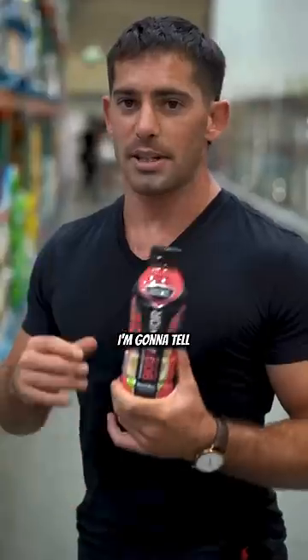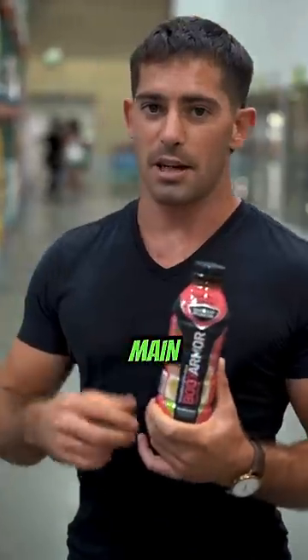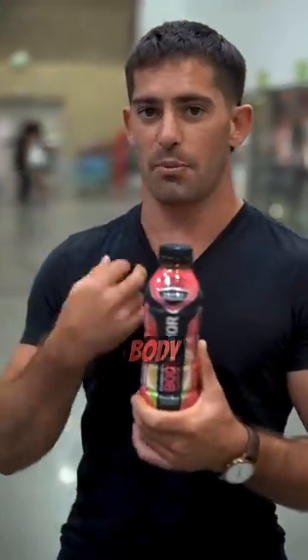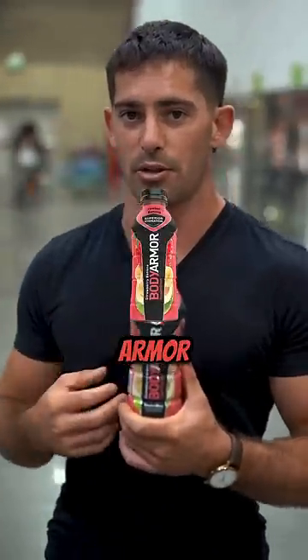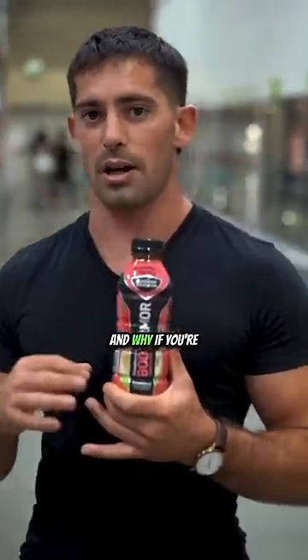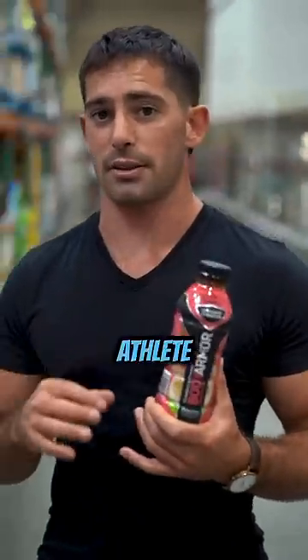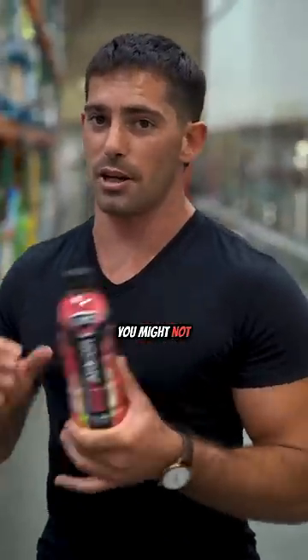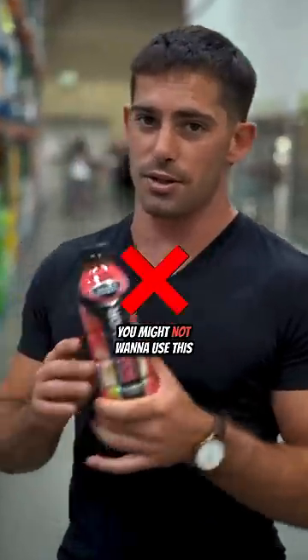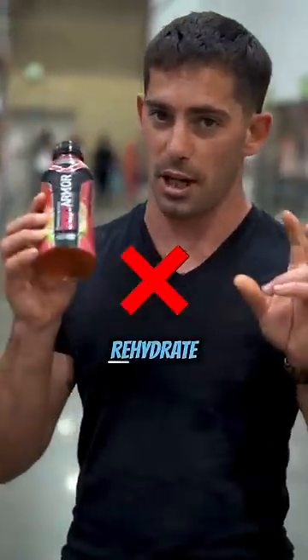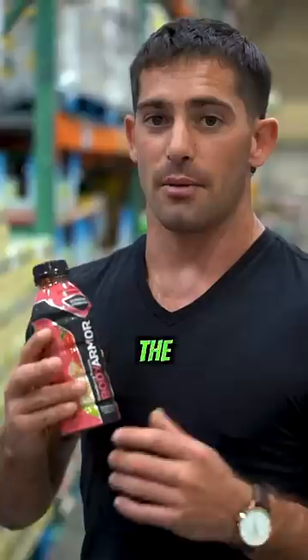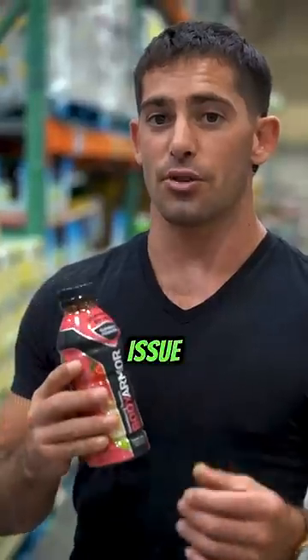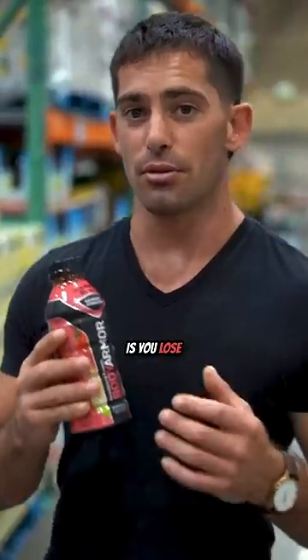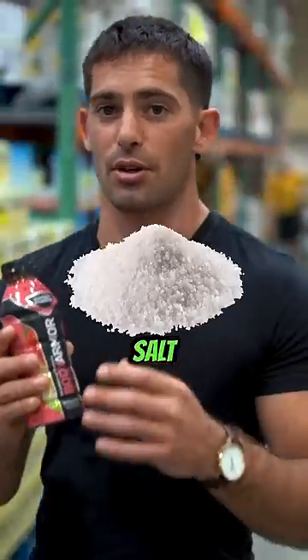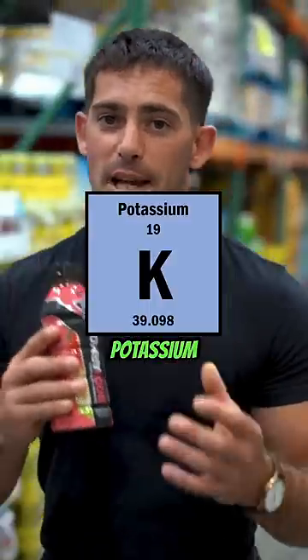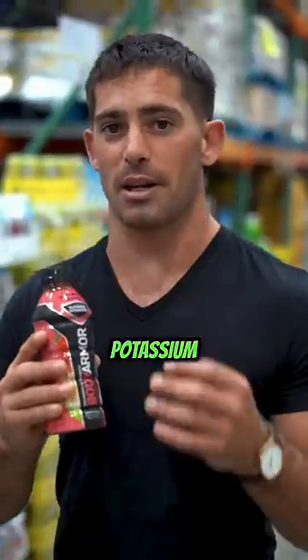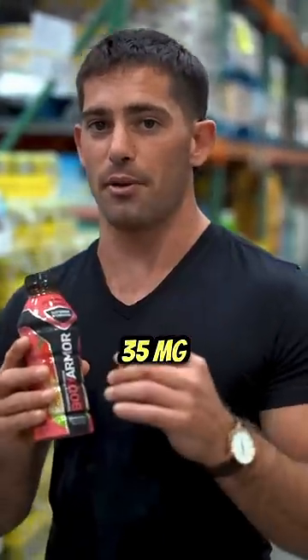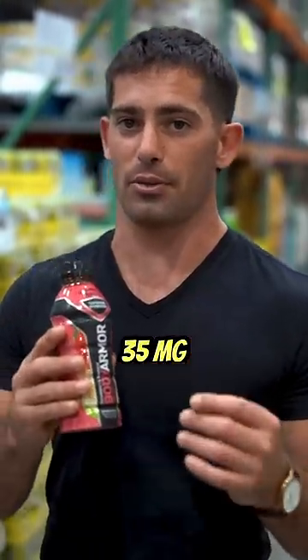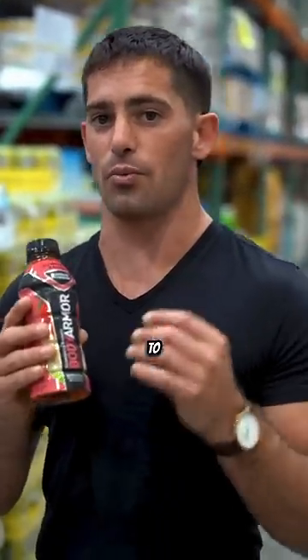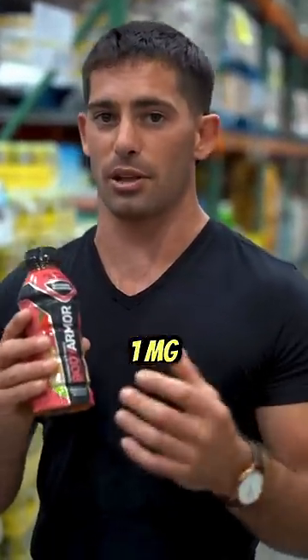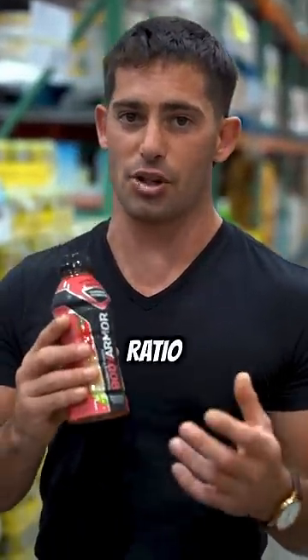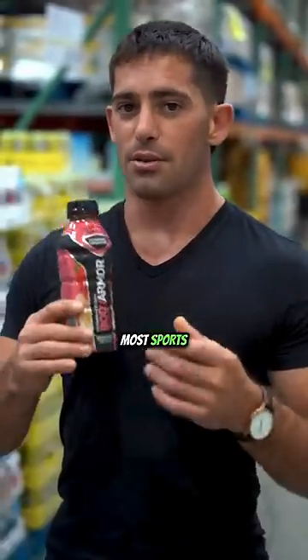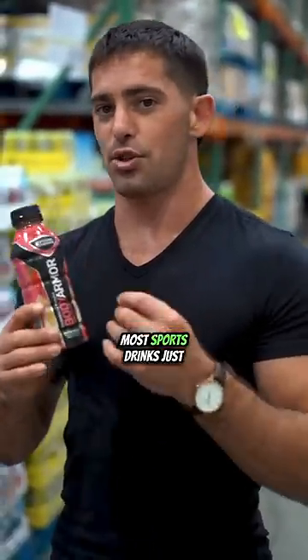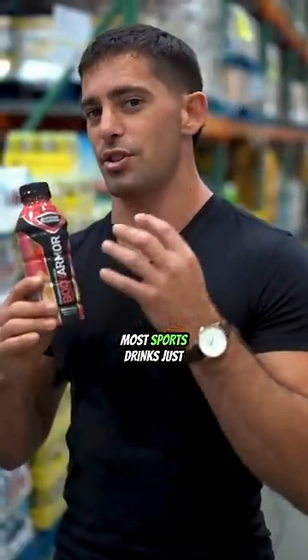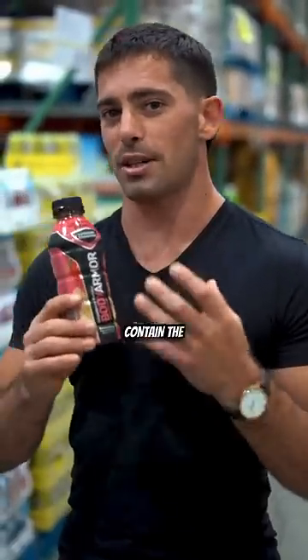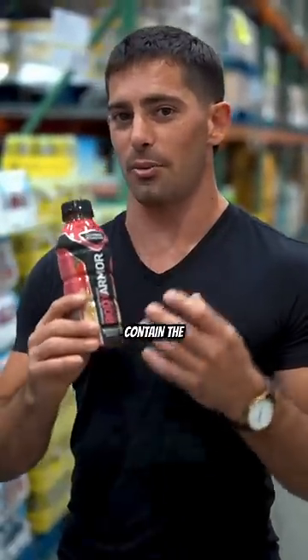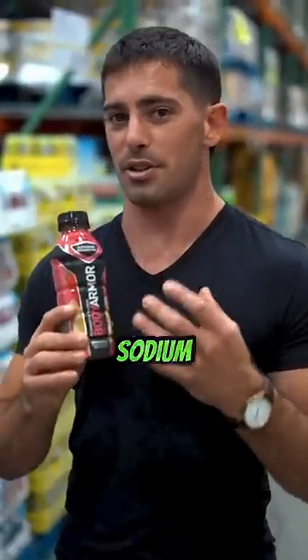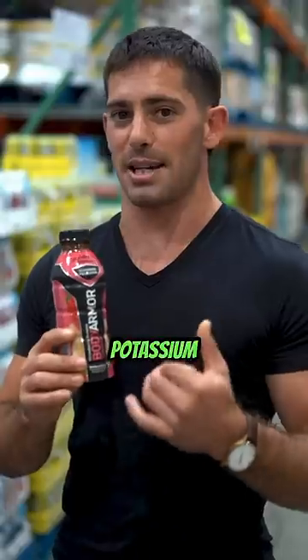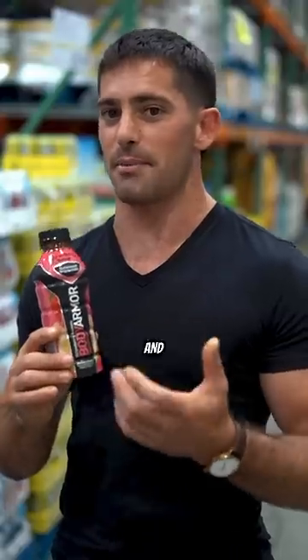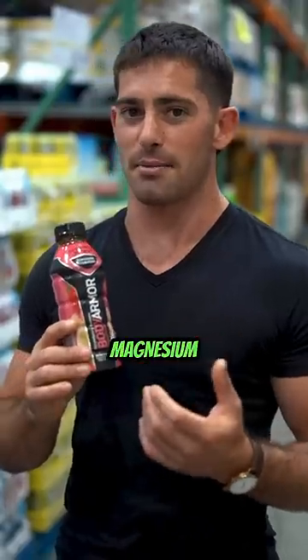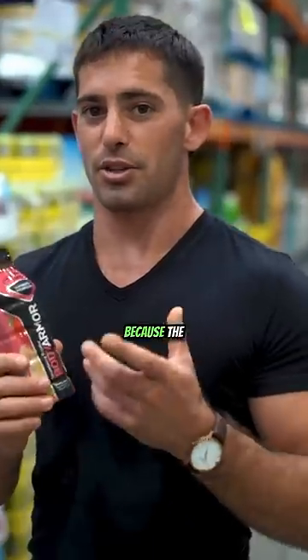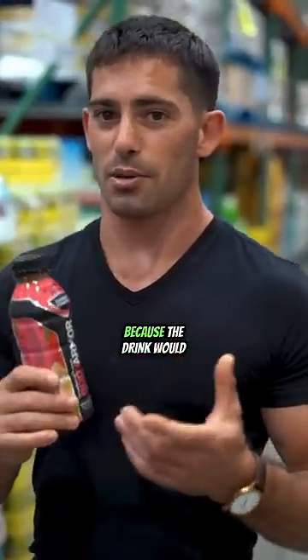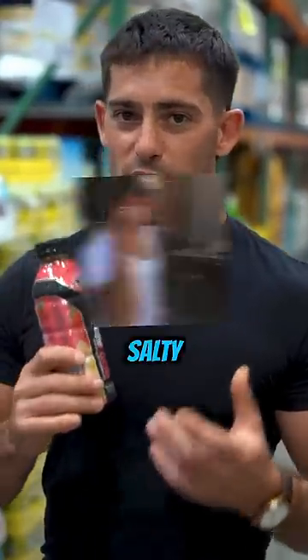I'm going to tell you the main issue with body armor and why, if you're an athlete, you might not want to use this to rehydrate. The main issue is you lose salt and potassium at a 3.5 milligram to one milligram ratio. Most sports drinks just don't contain the right amount of sodium, potassium, and magnesium because the drink would be salty.